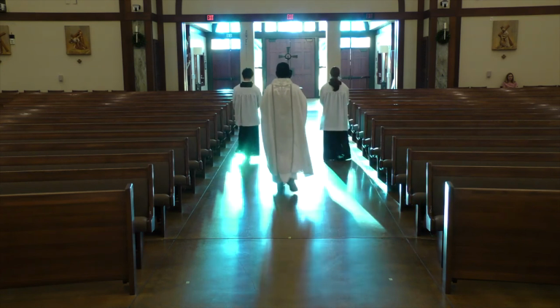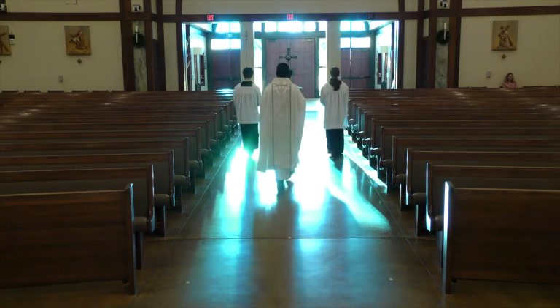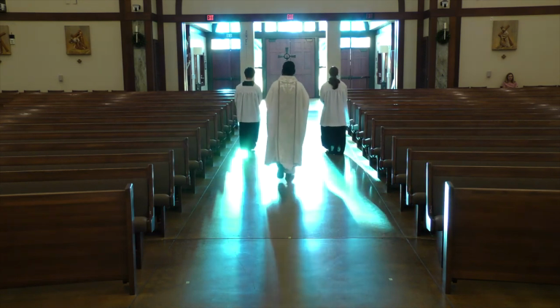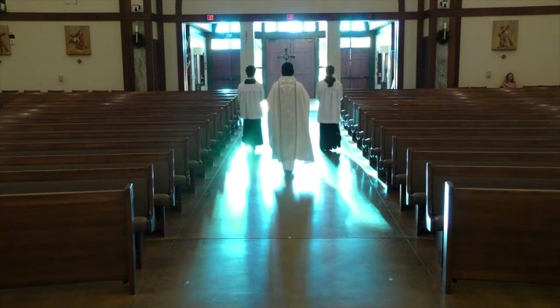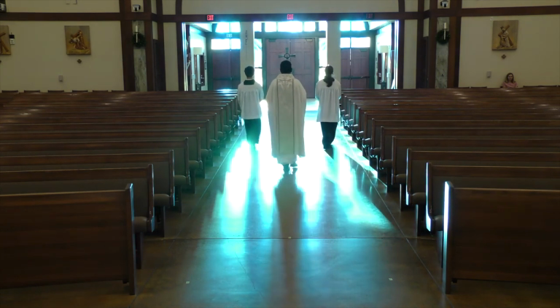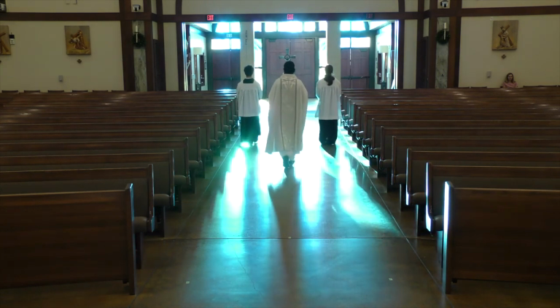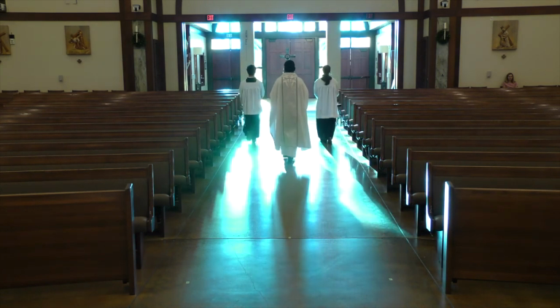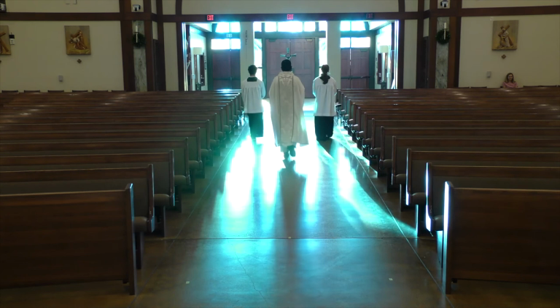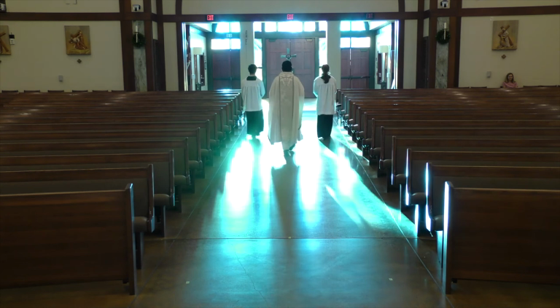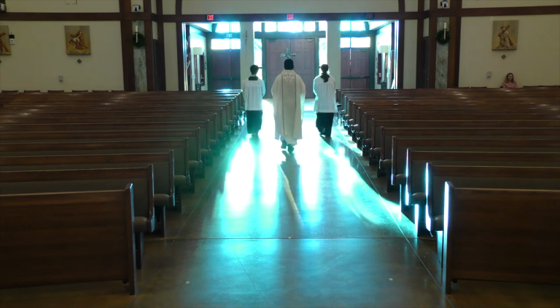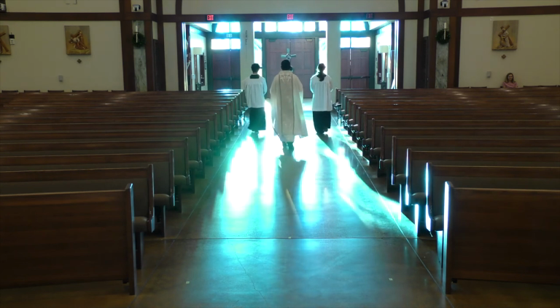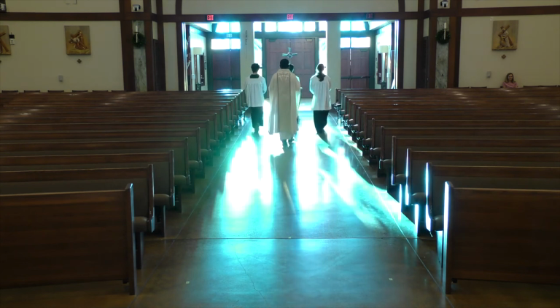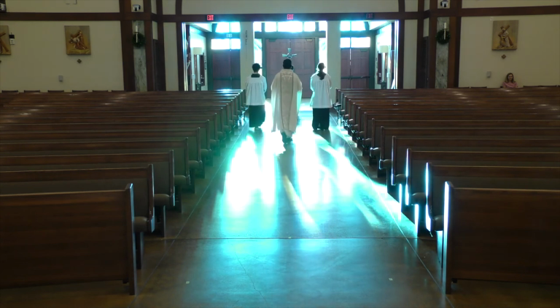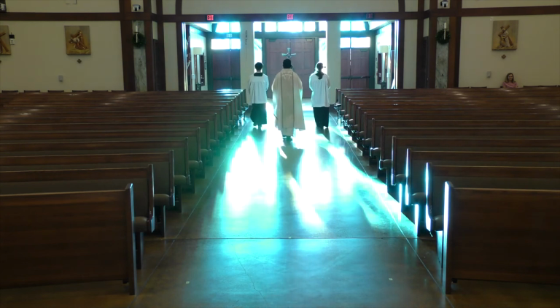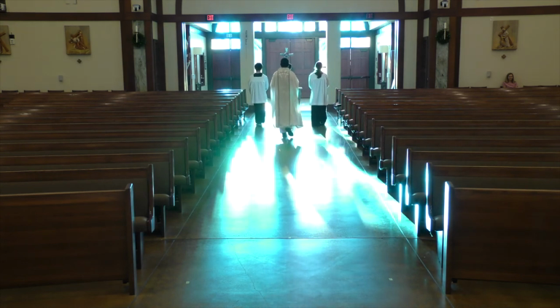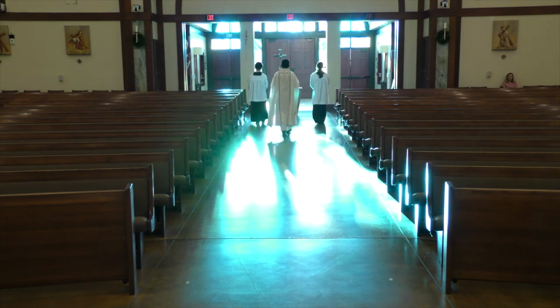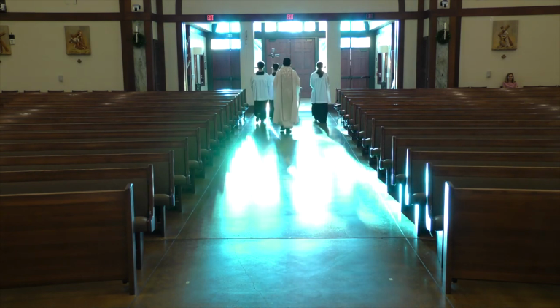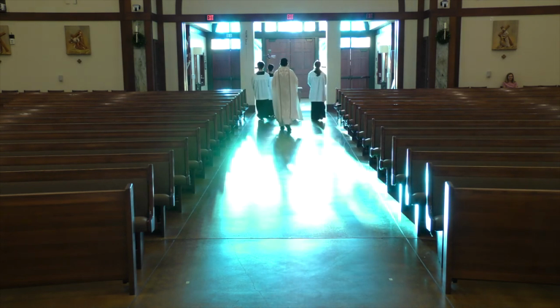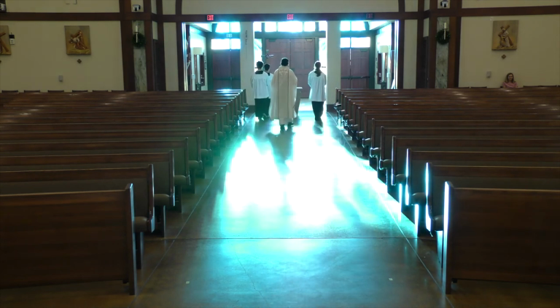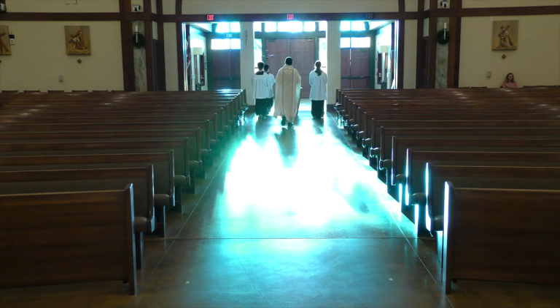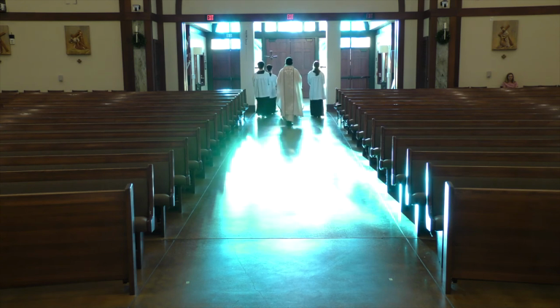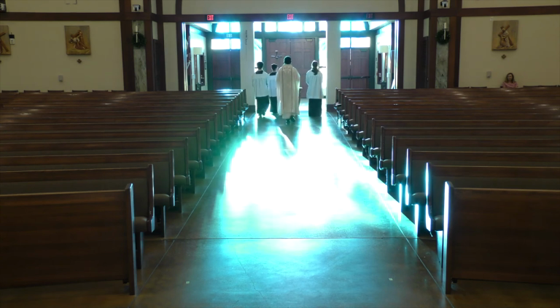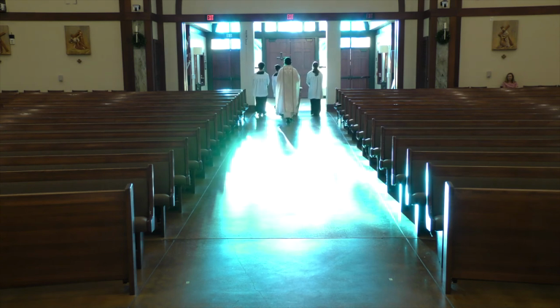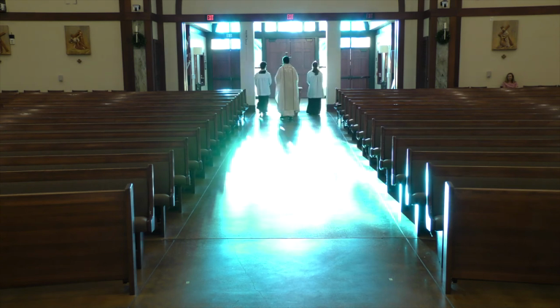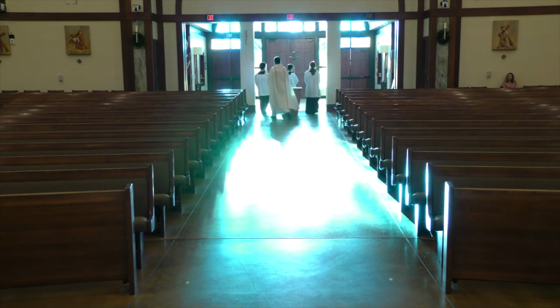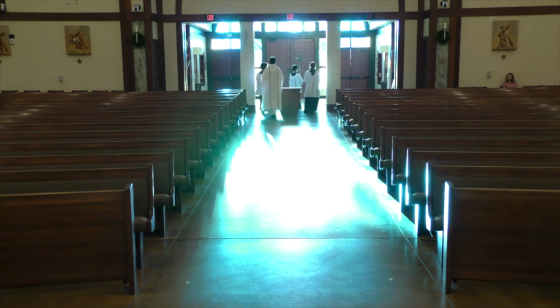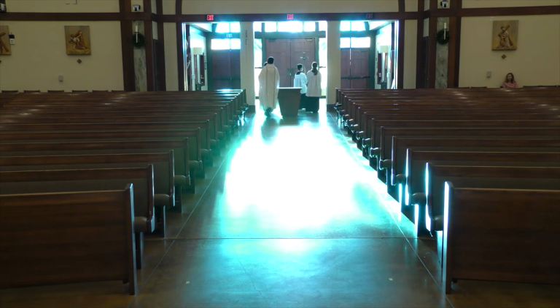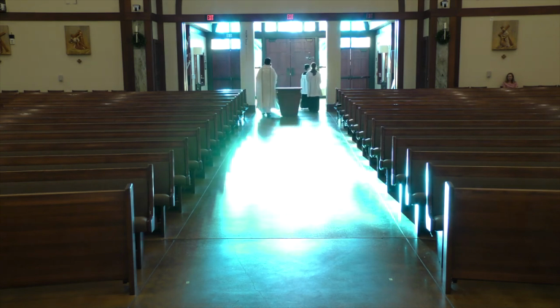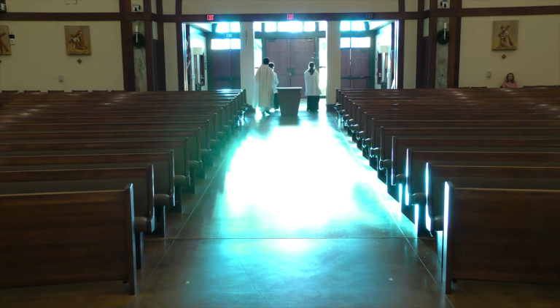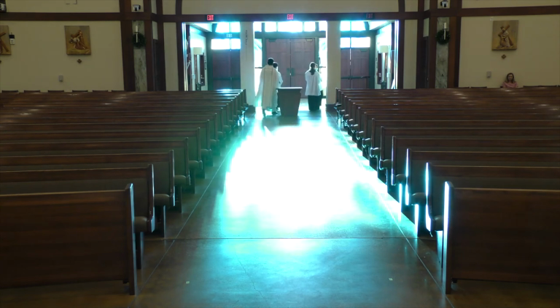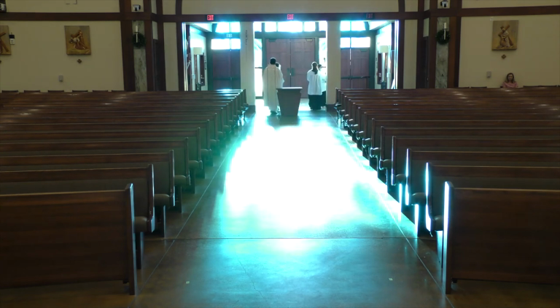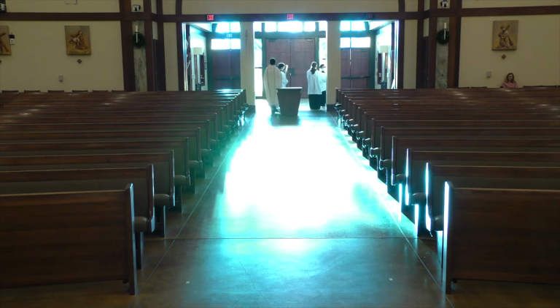Don't worry about making mistakes. If you do make some mistakes, the priests are not going to yell at you. They are gentle, and they may correct you gently so you can learn and serve the Lord better. God bless you. See you at the altar of the Lord.